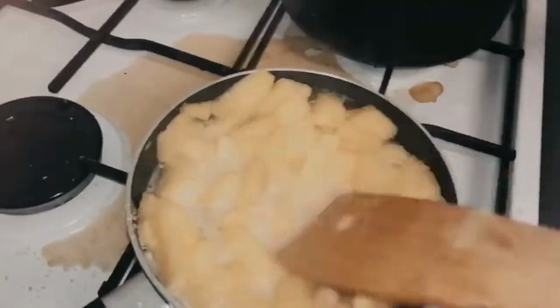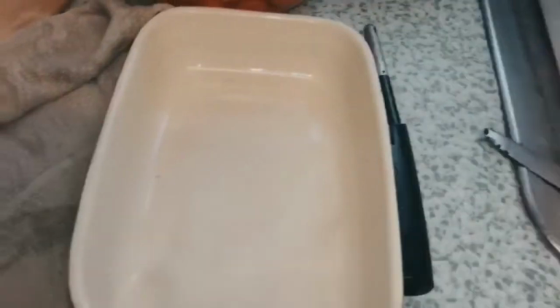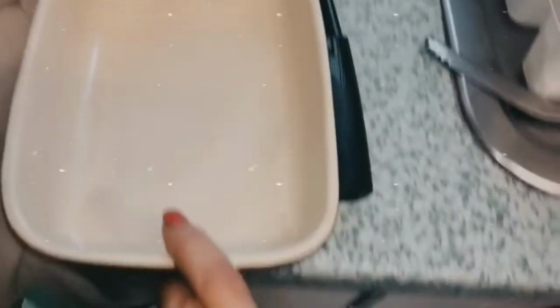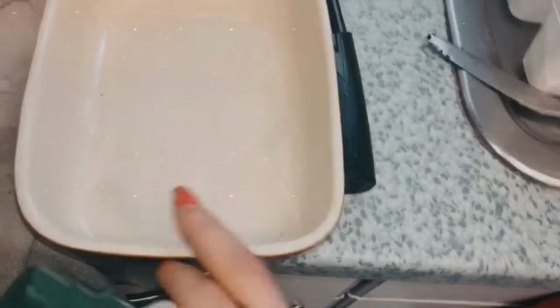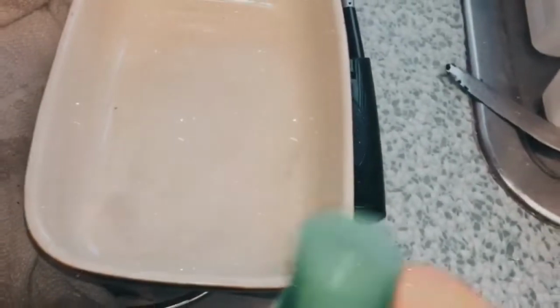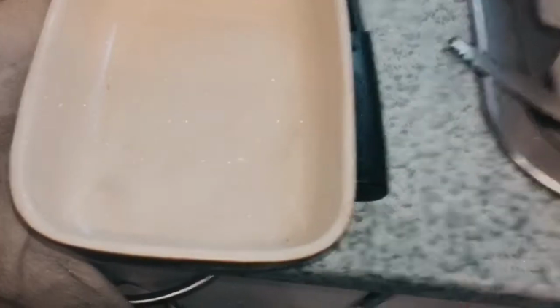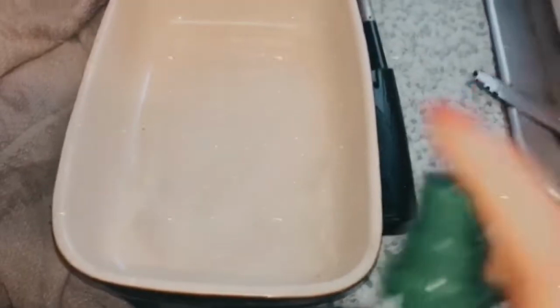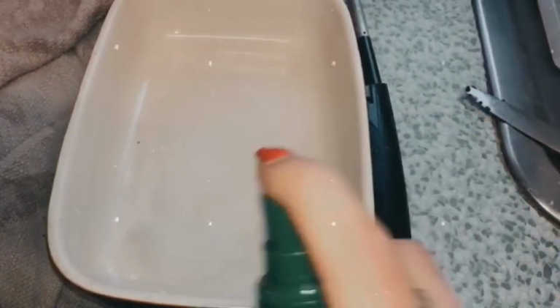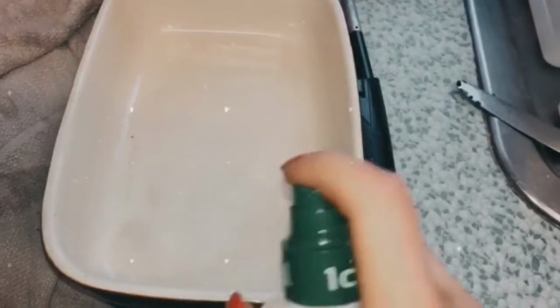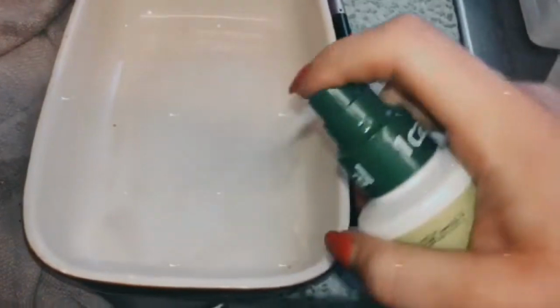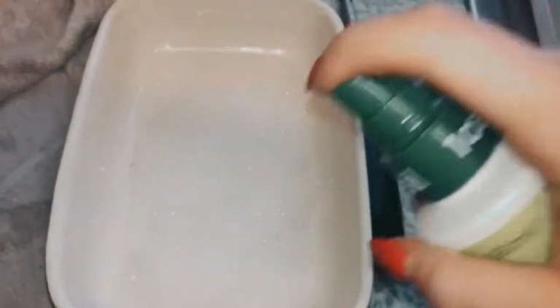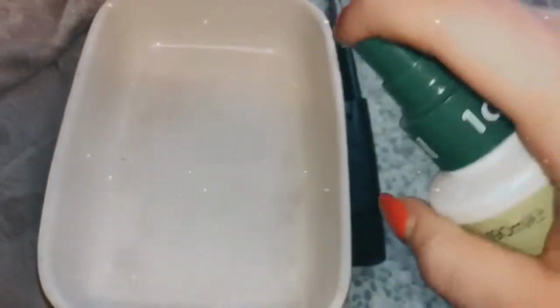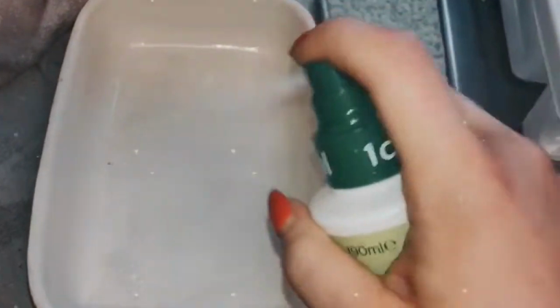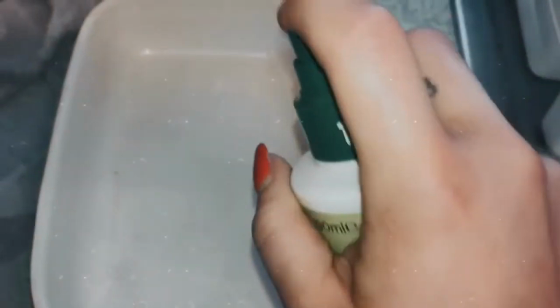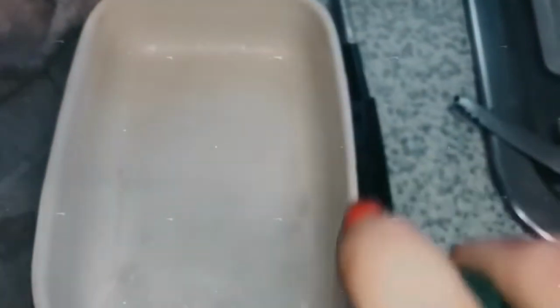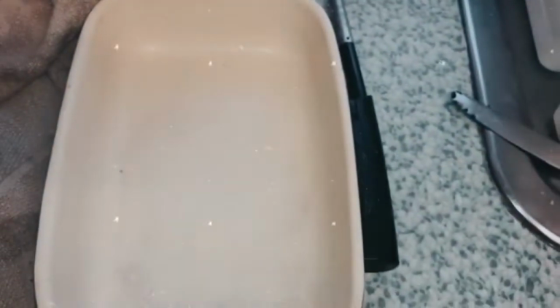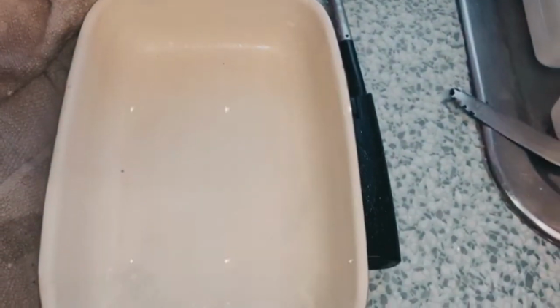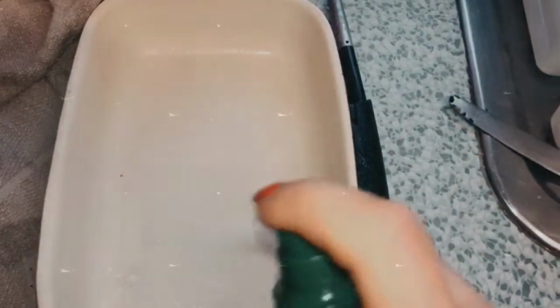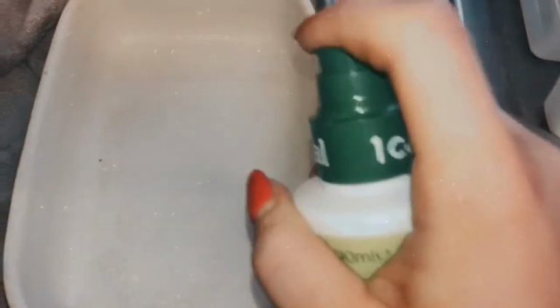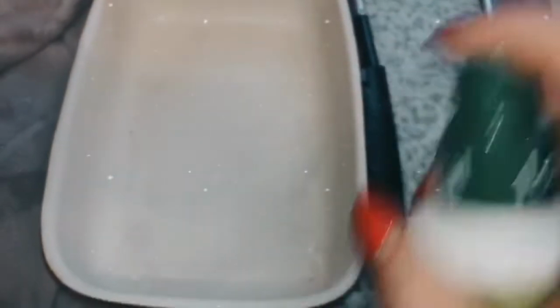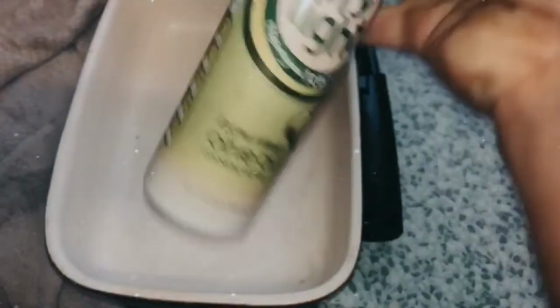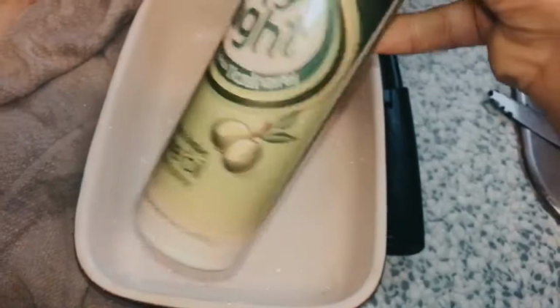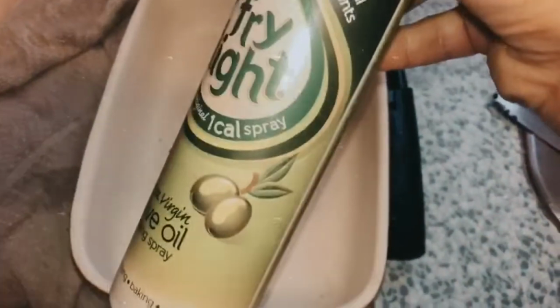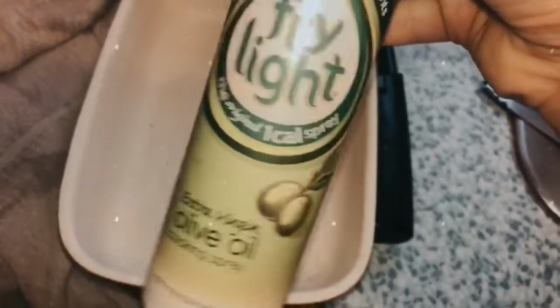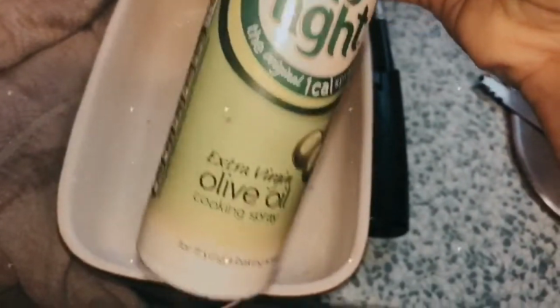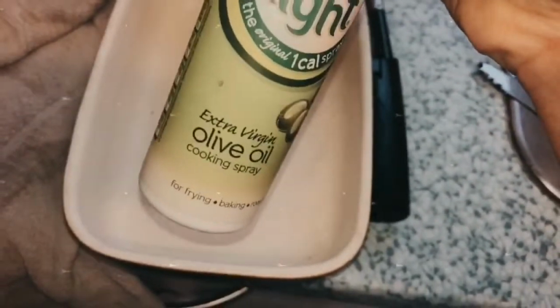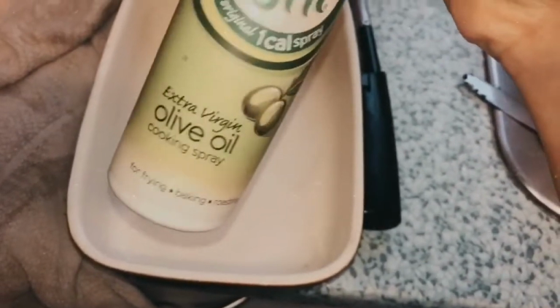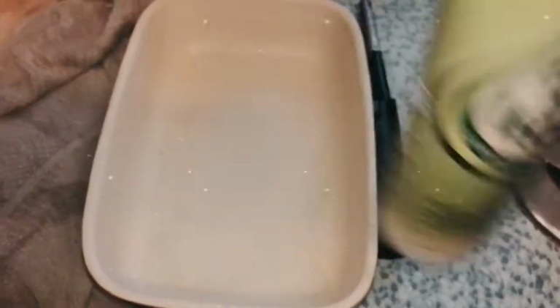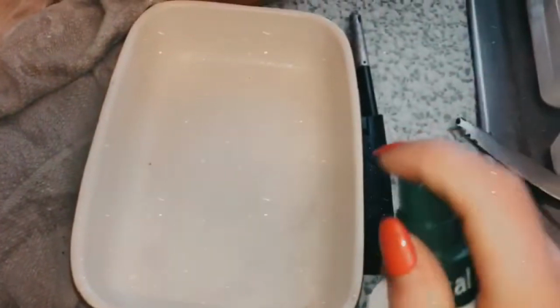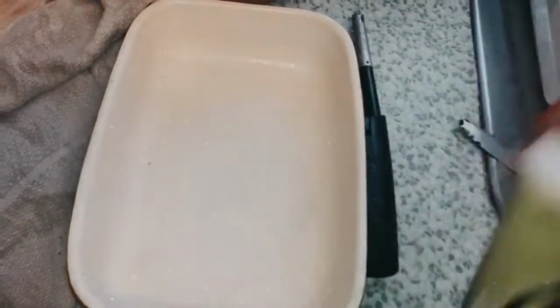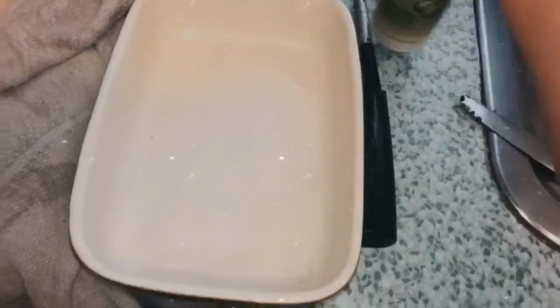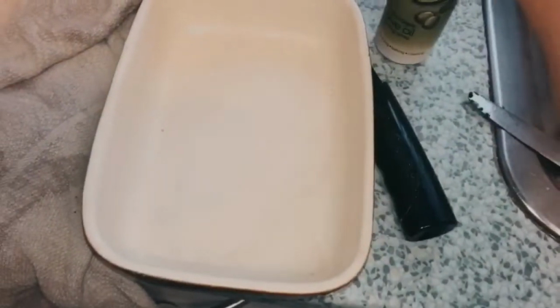Then you want to get your dish that you're going to put it in. You can use butter; I'm opting just to spray a tiny smidge of Fry Light — the olive oil one — just so nothing sticks.